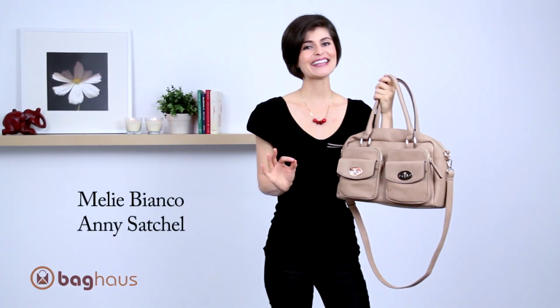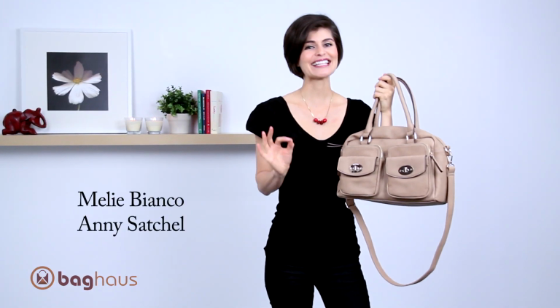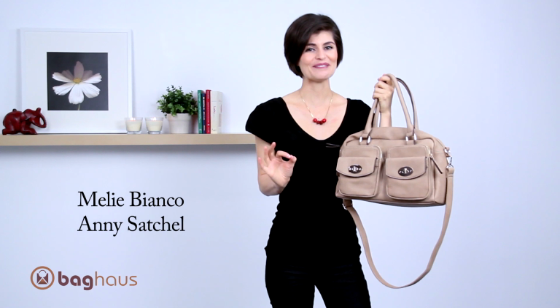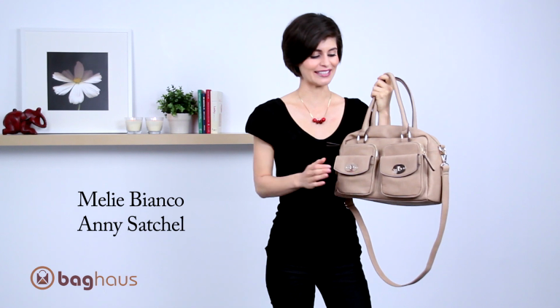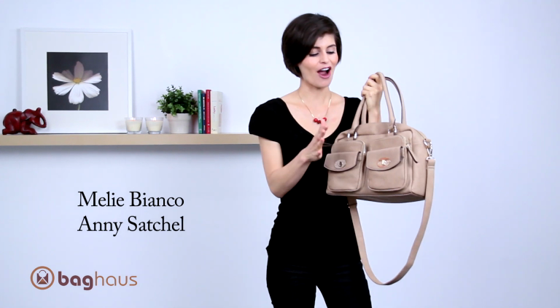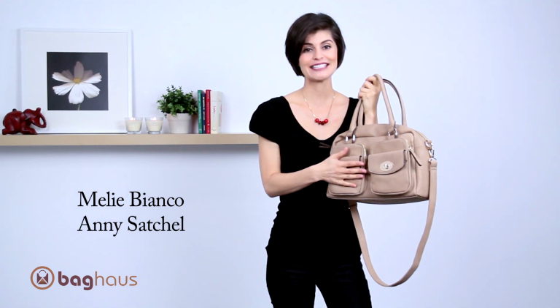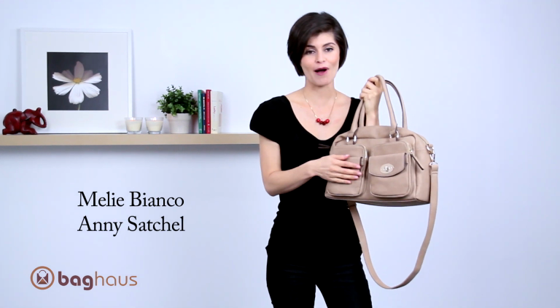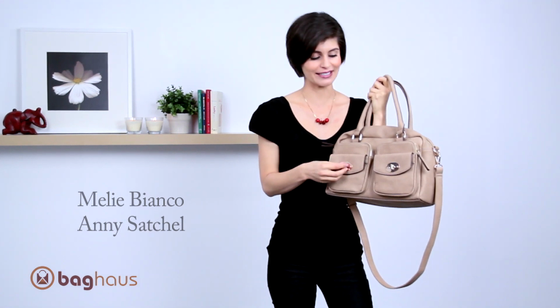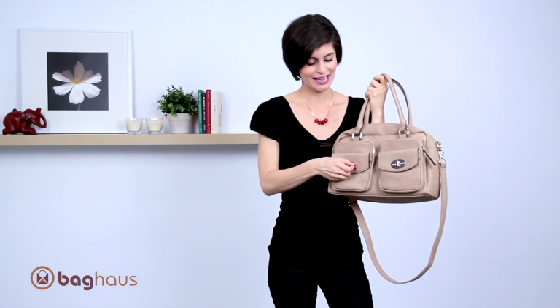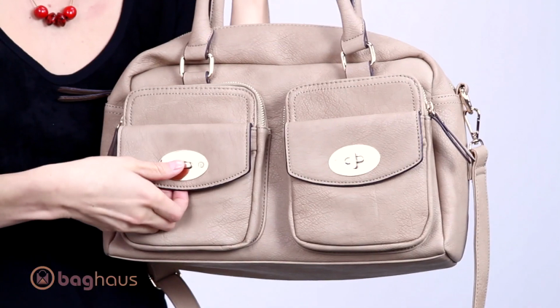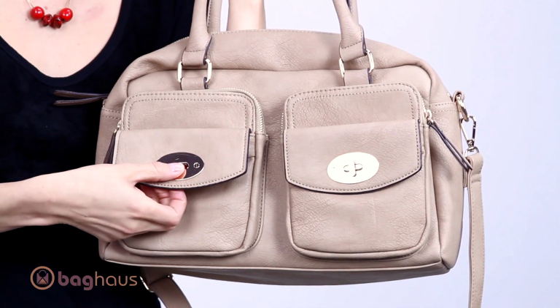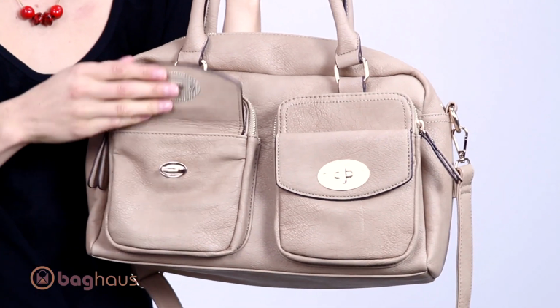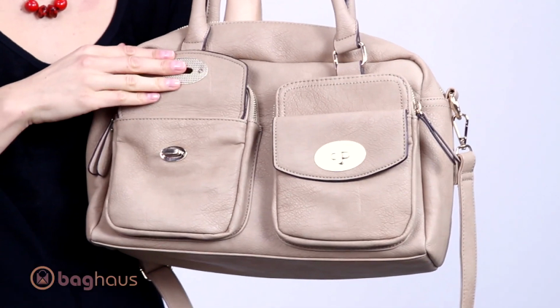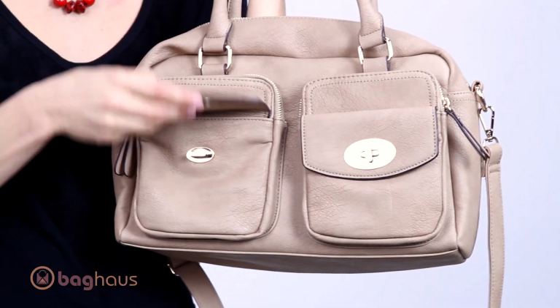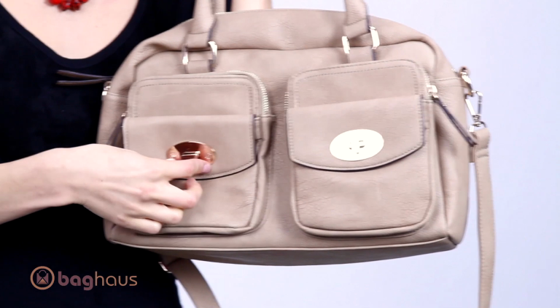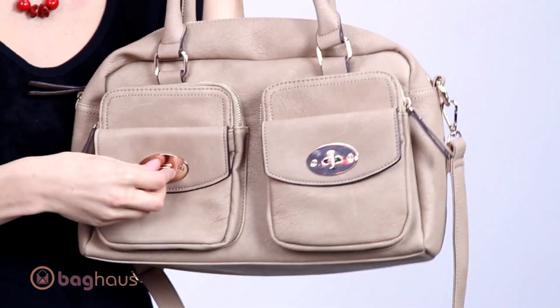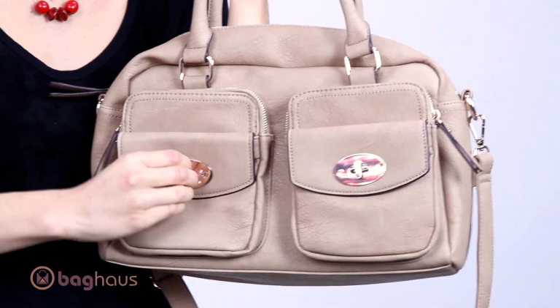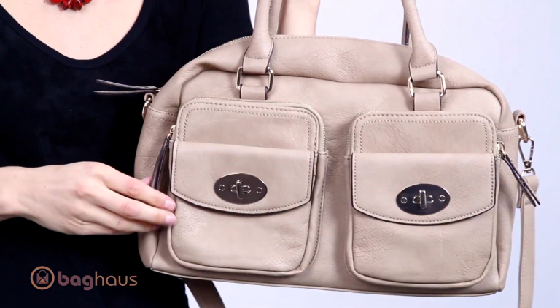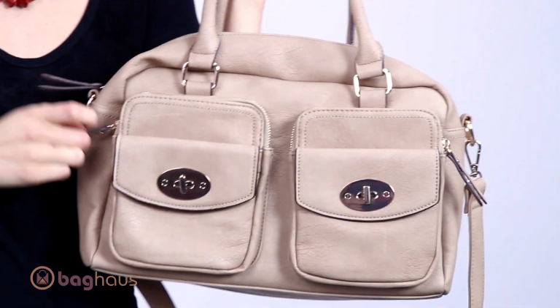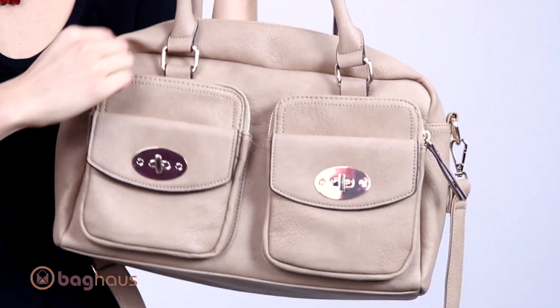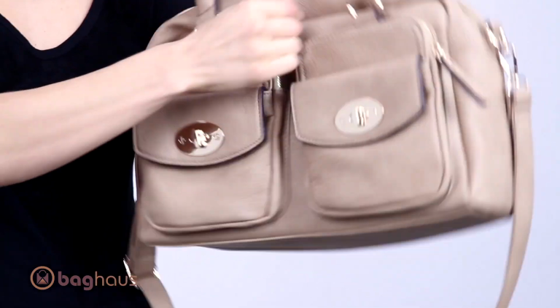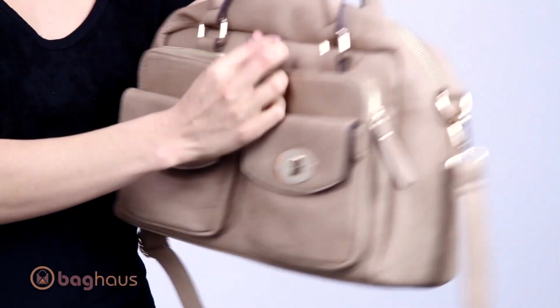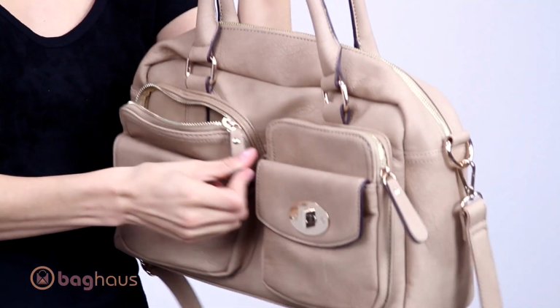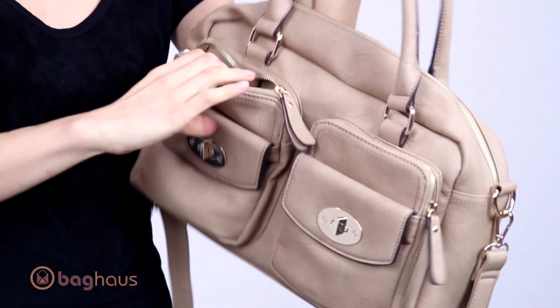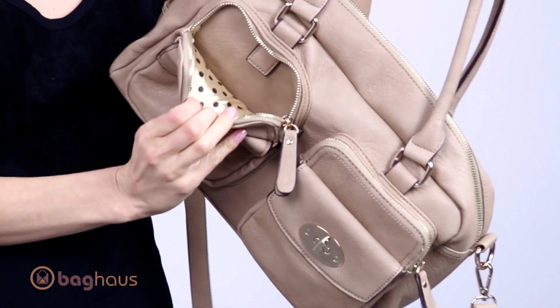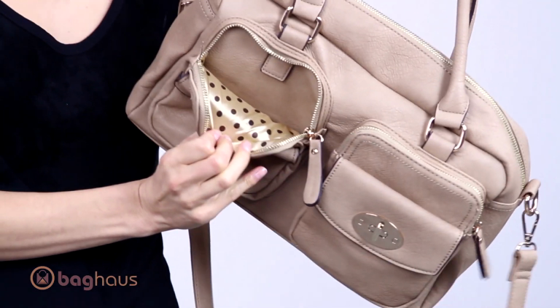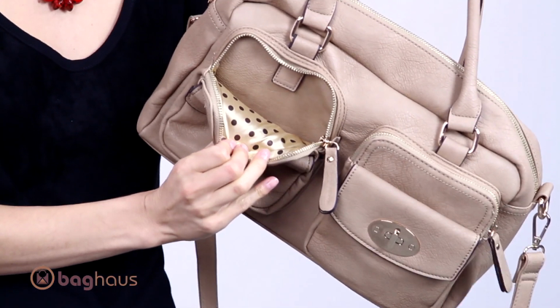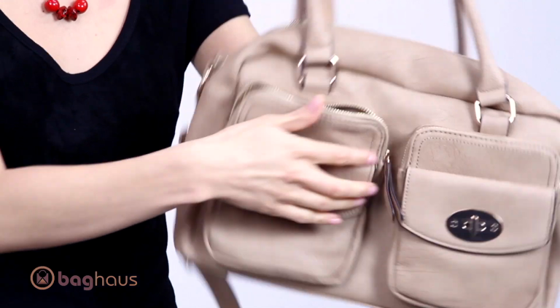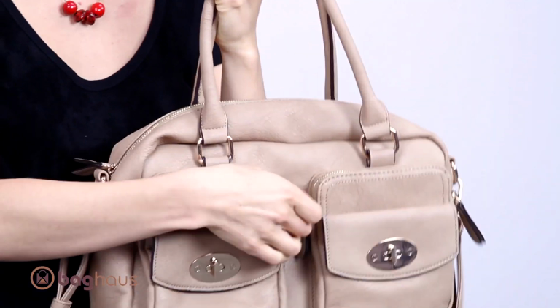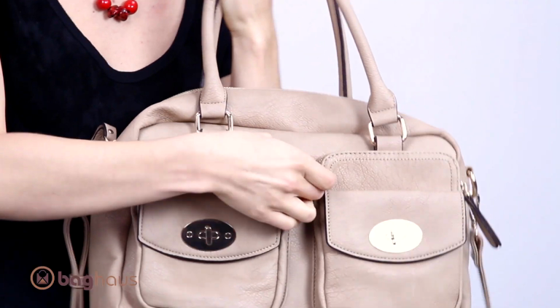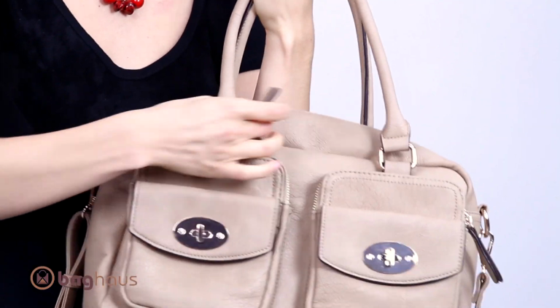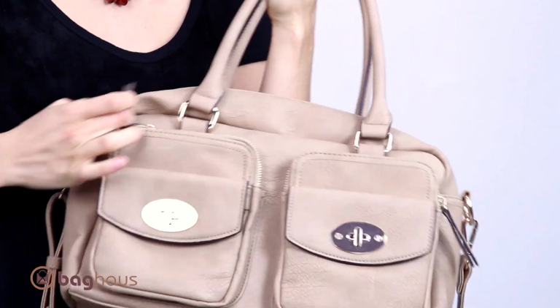One of the things that I love about this are the exterior pockets. It has a twist lock in the front, and then also behind it, another one that's zippered, so you can store a bunch of valuables that you need easy access to.